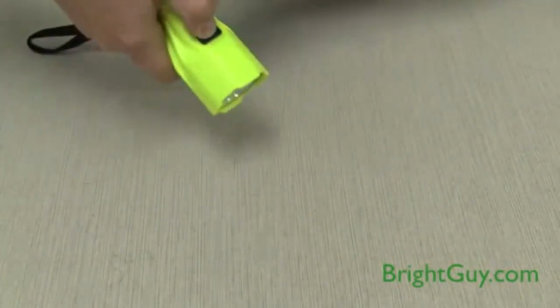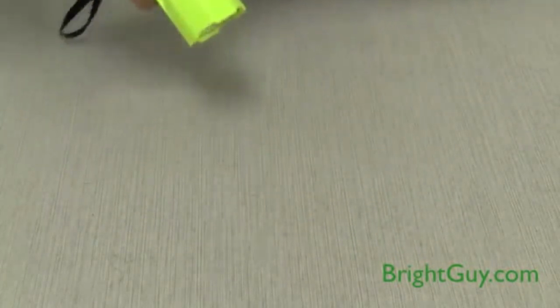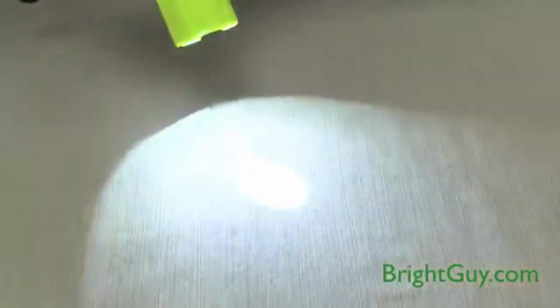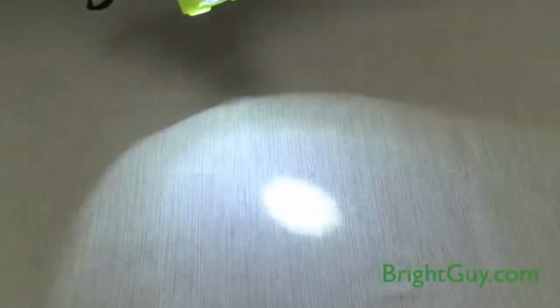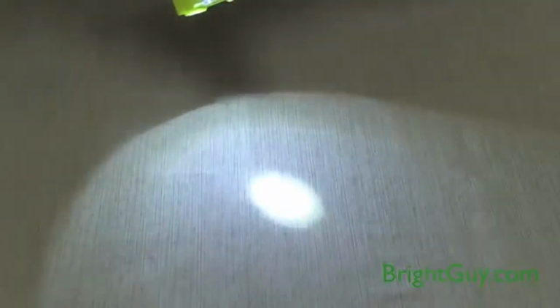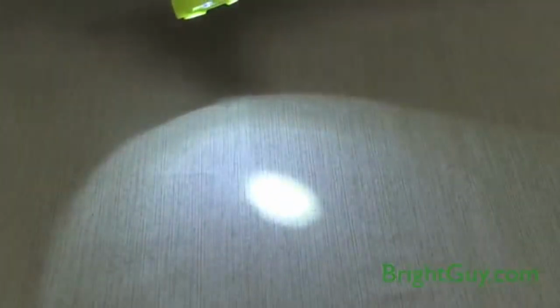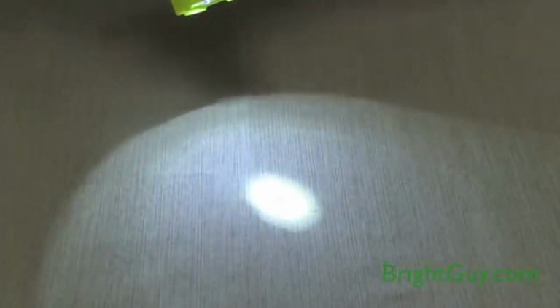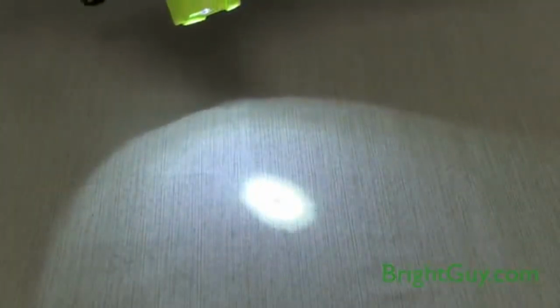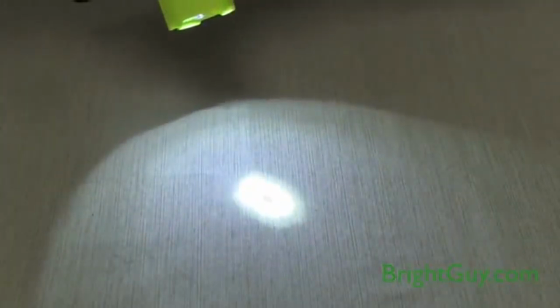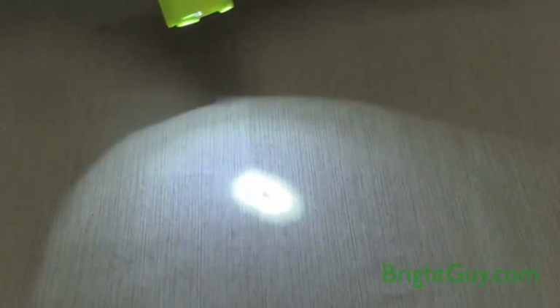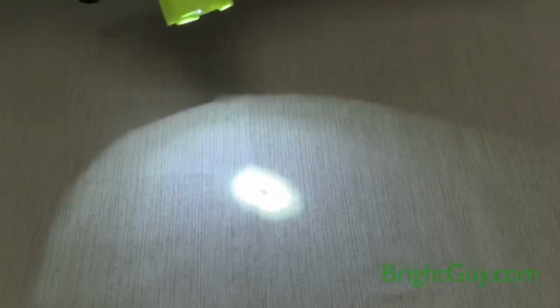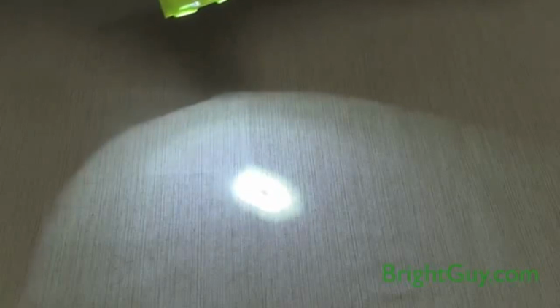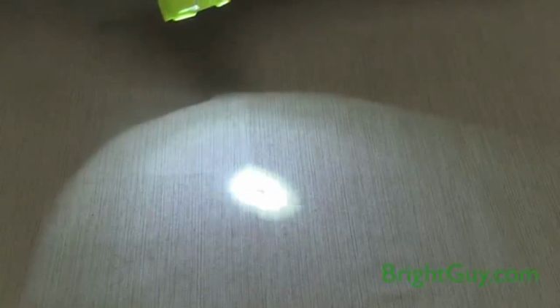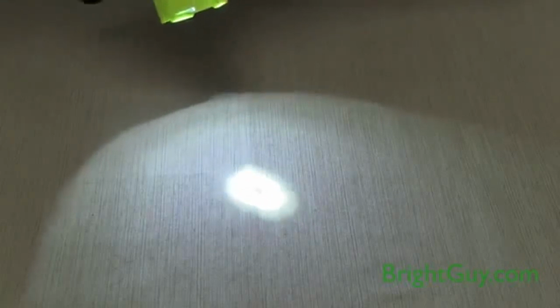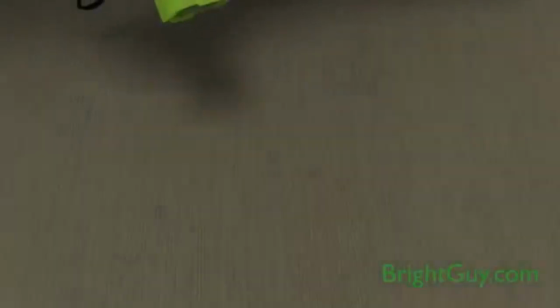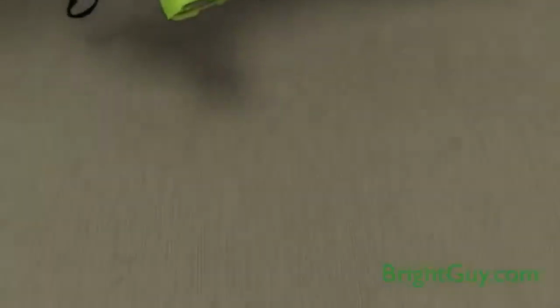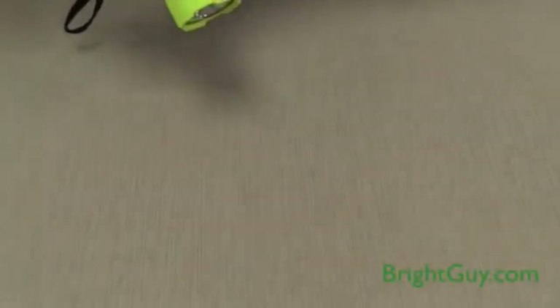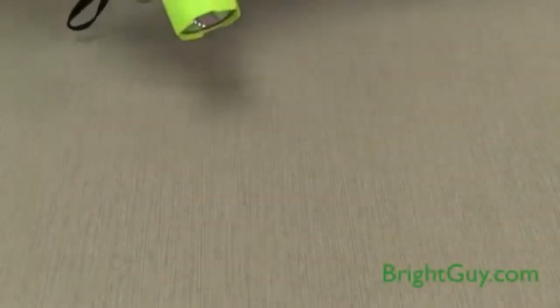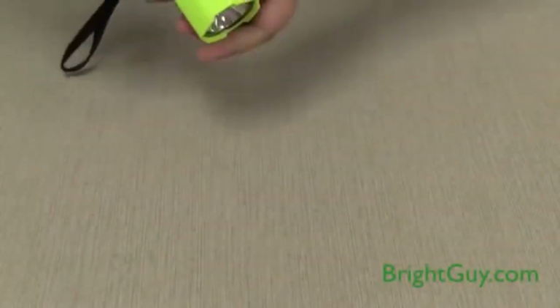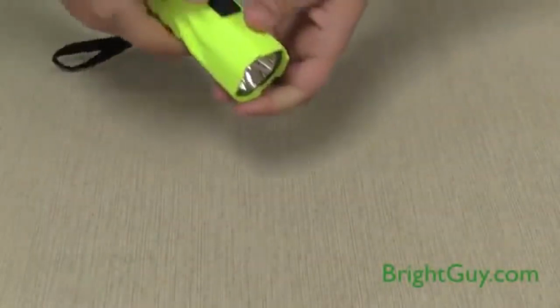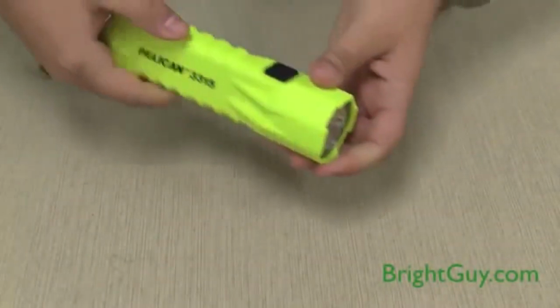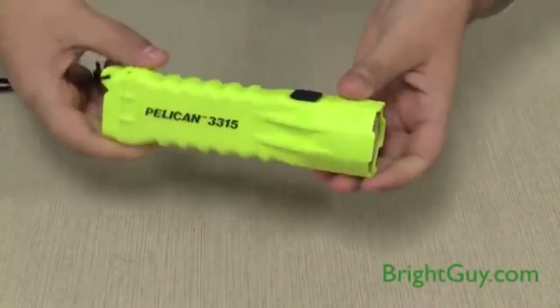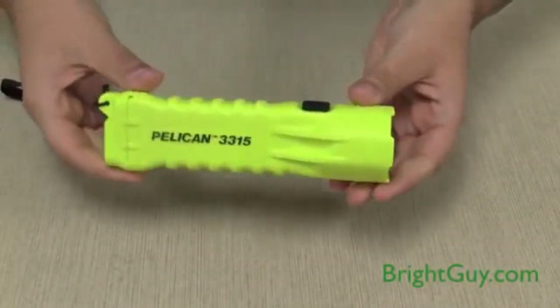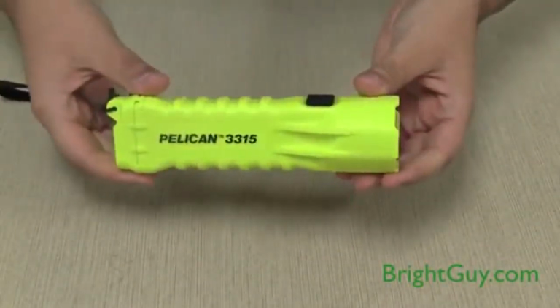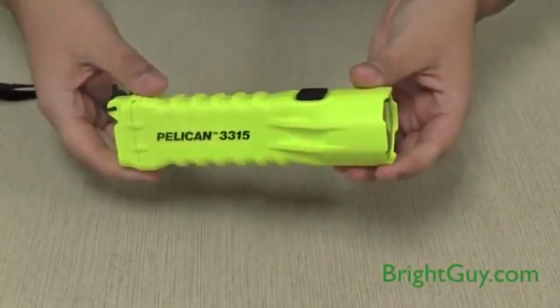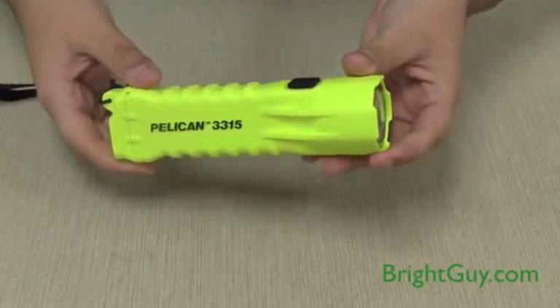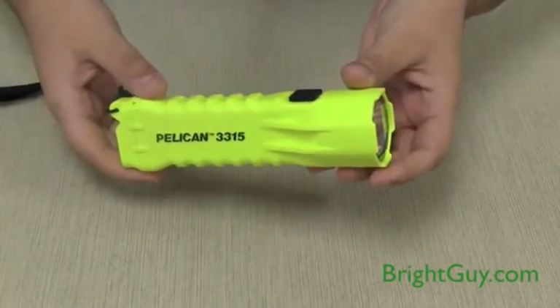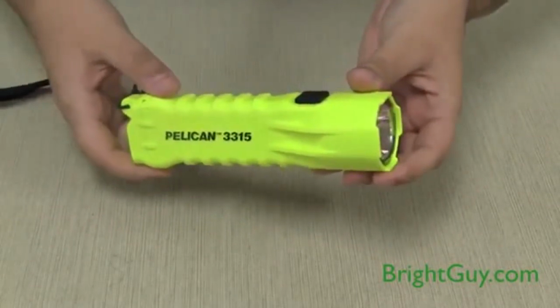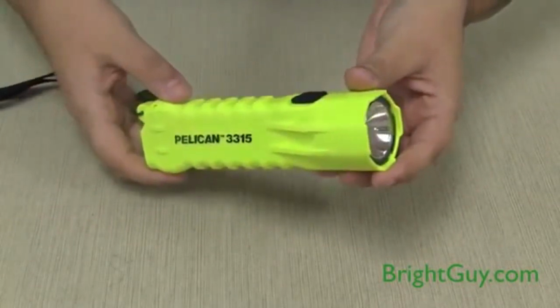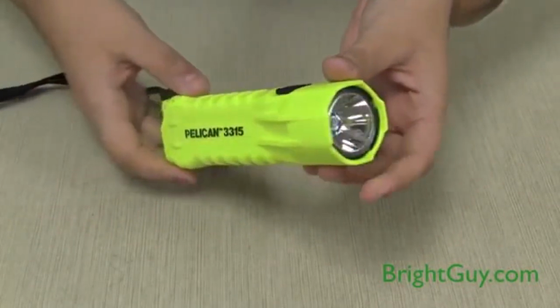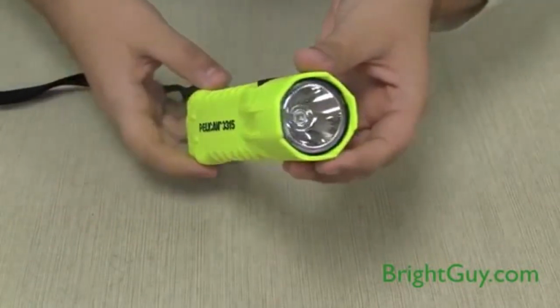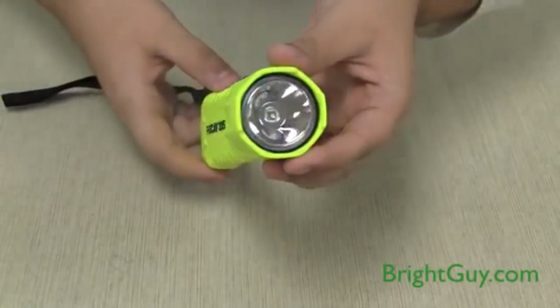Just press the mid-body push-button switch for a constant on-off. It will run for up to 9.75 hours on three AA alkaline batteries.